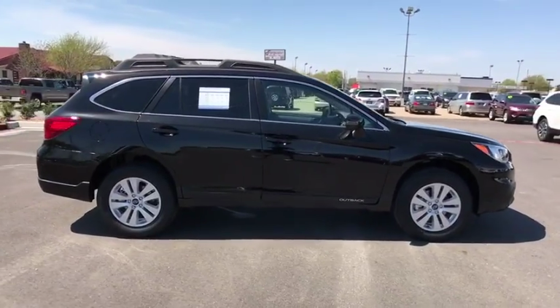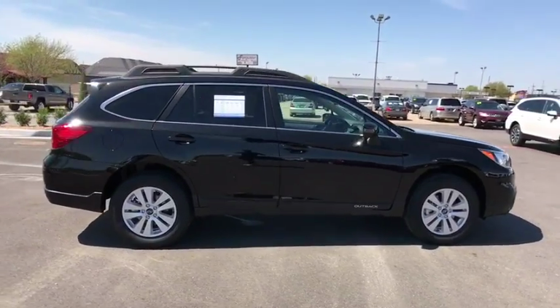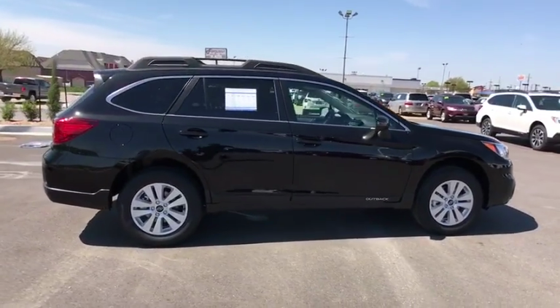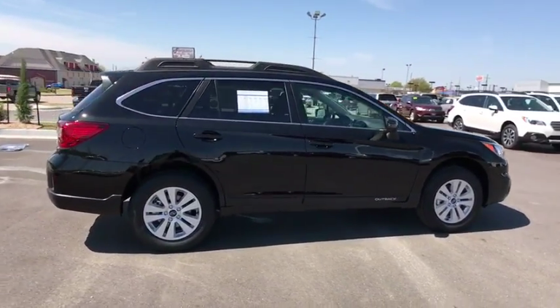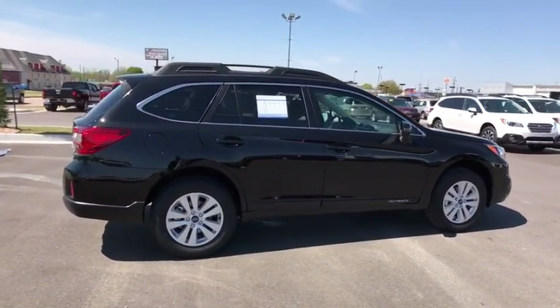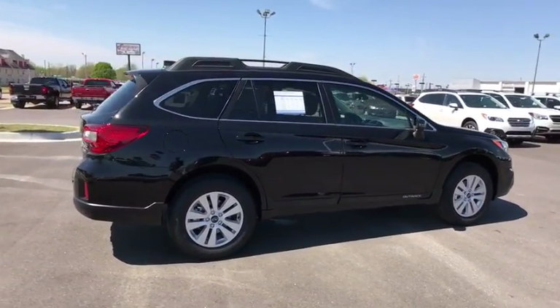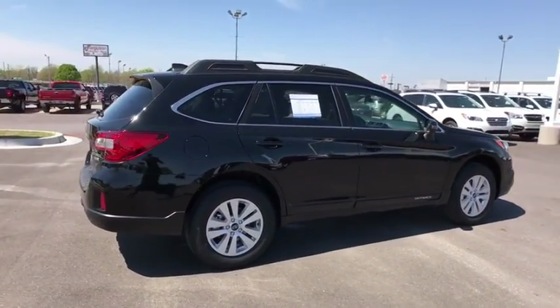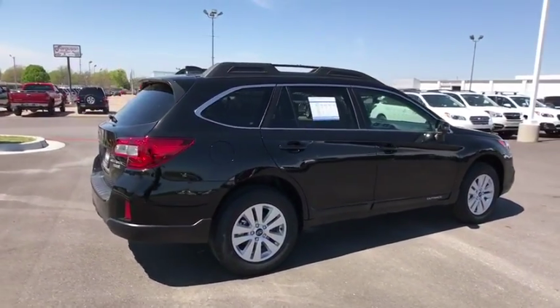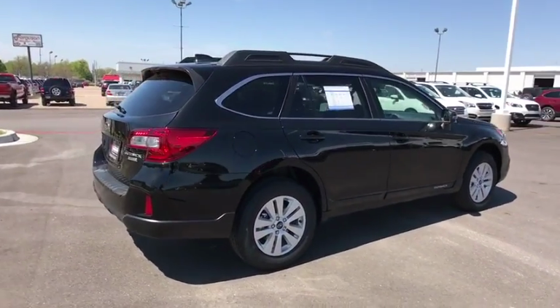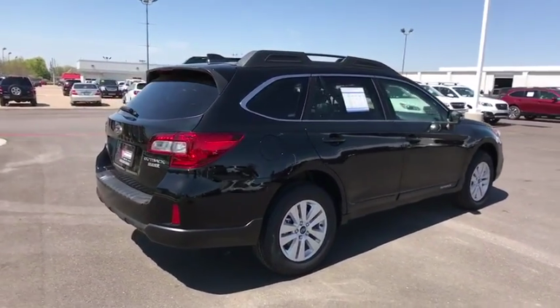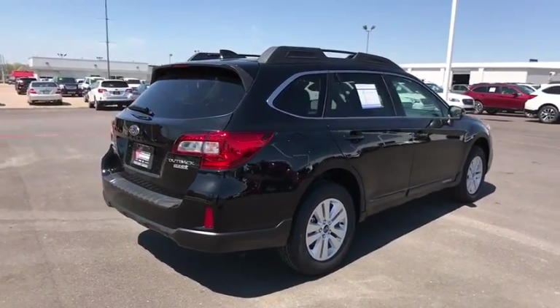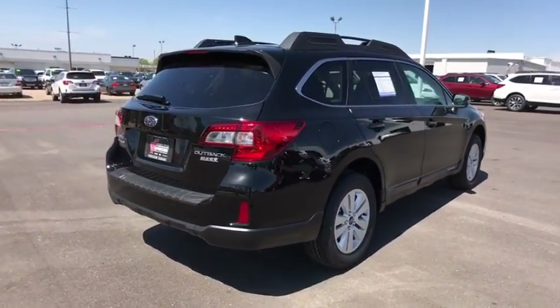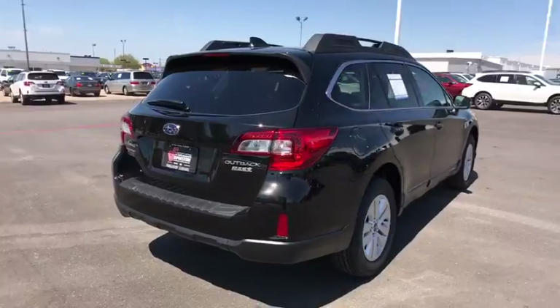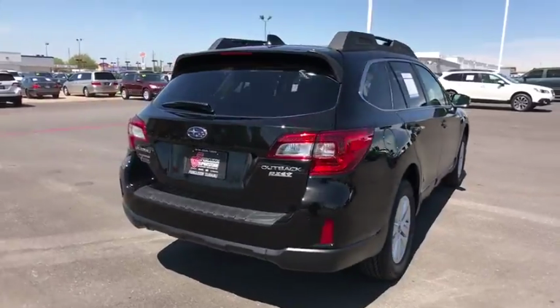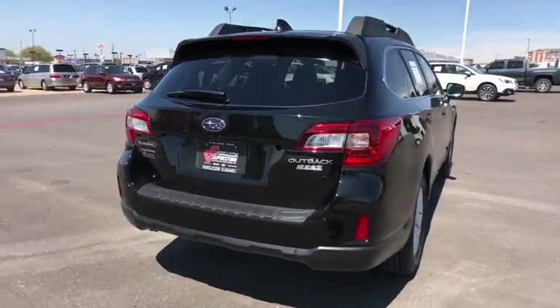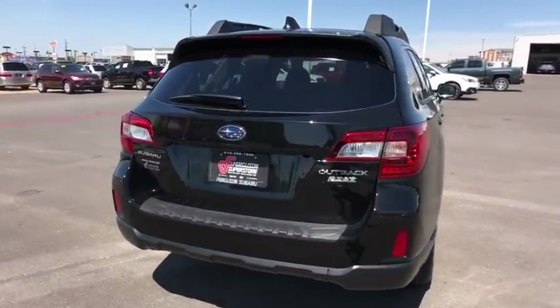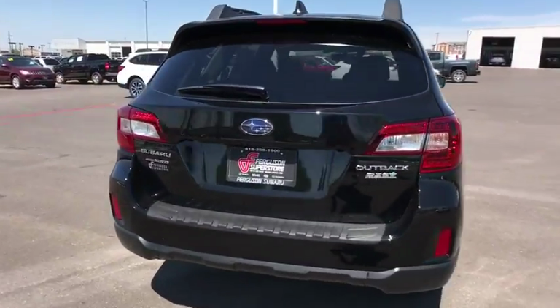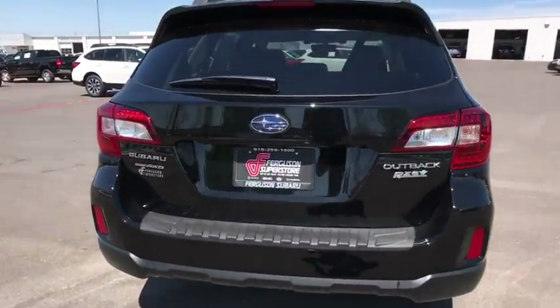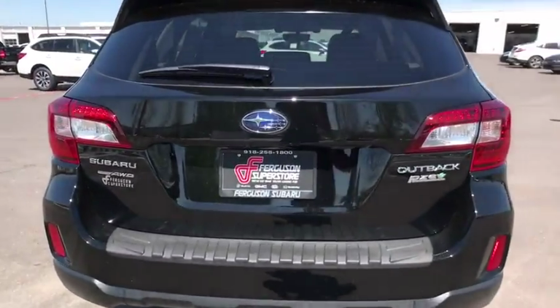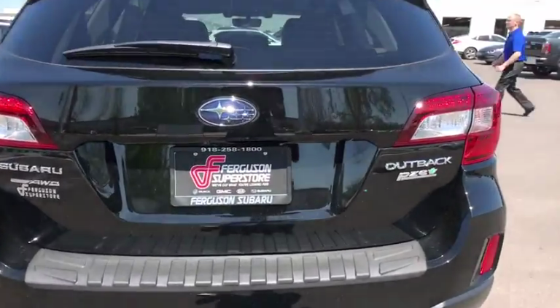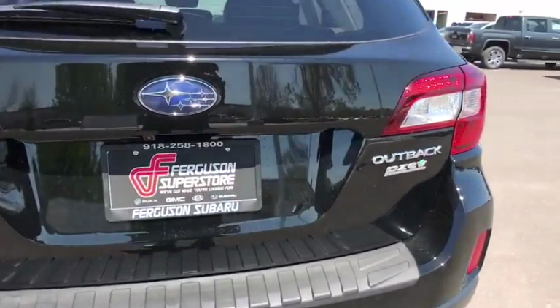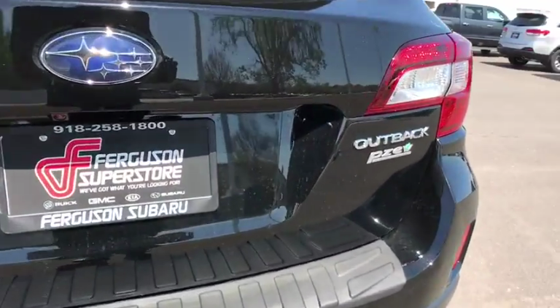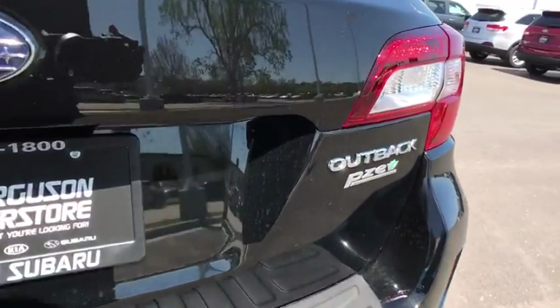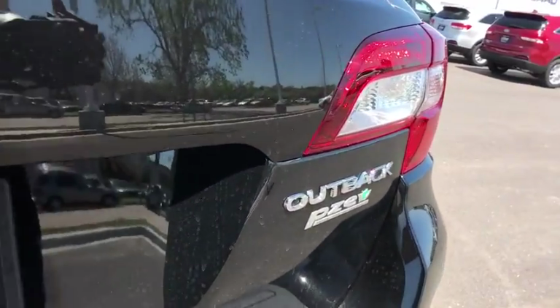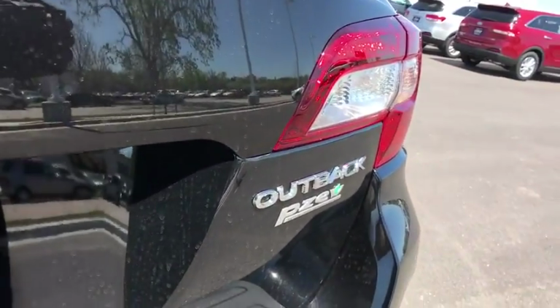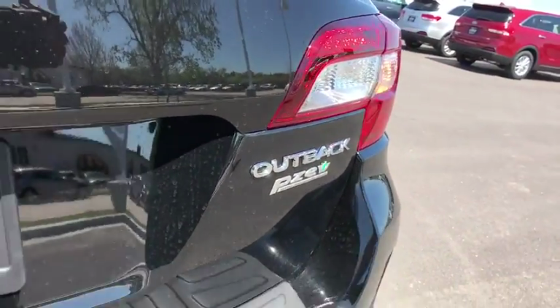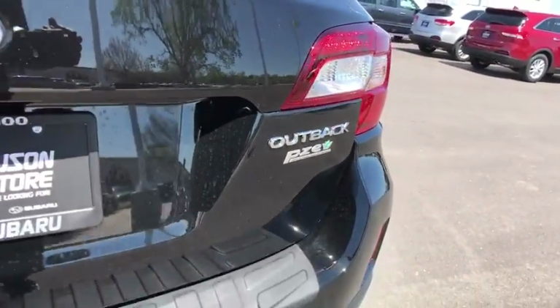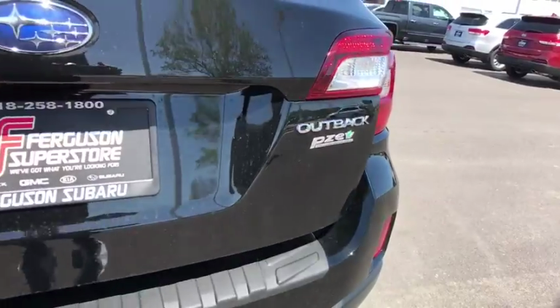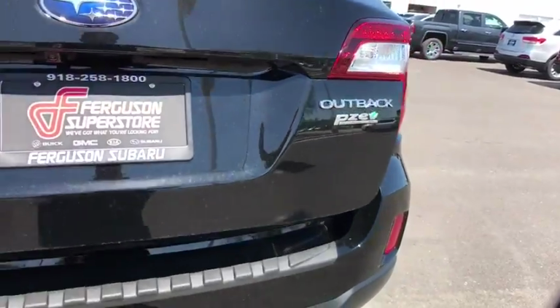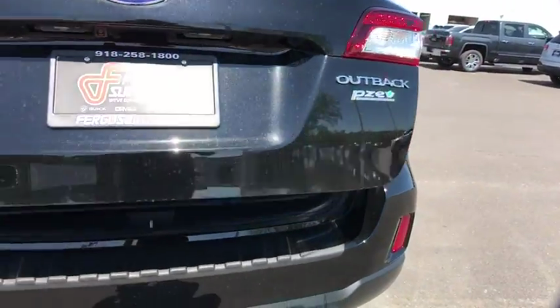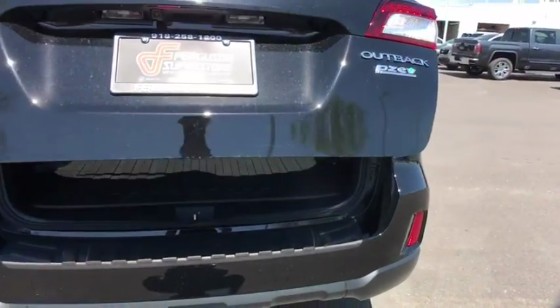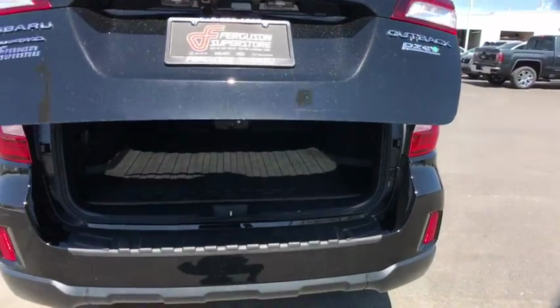Here are some of this vehicle's great options: all-wheel drive, stability control, anti-lock braking system, keyless entry, traction control, steering wheel audio controls, backup camera.